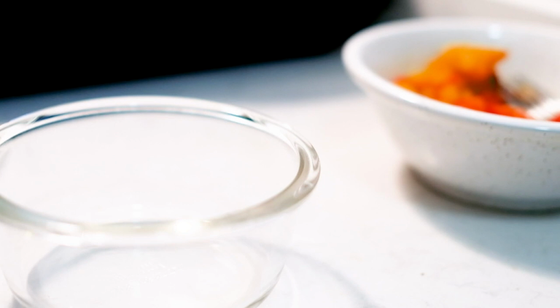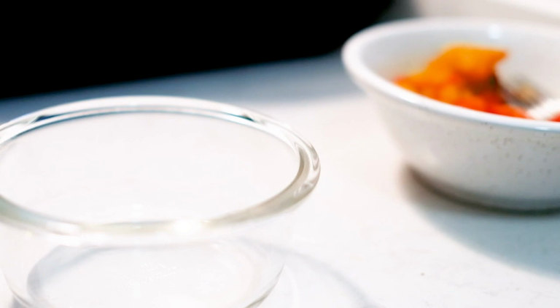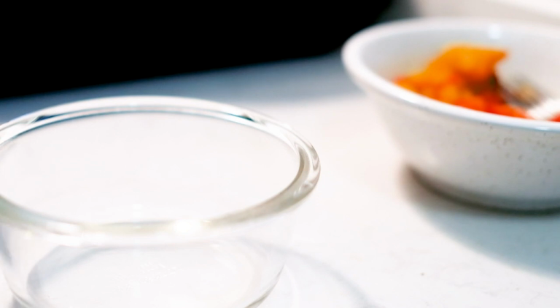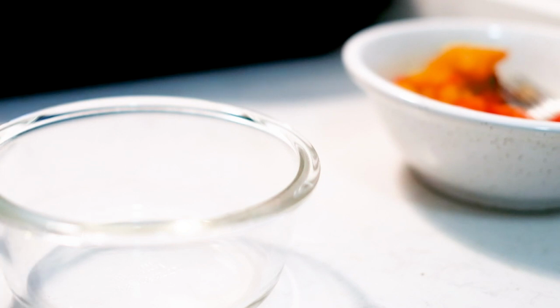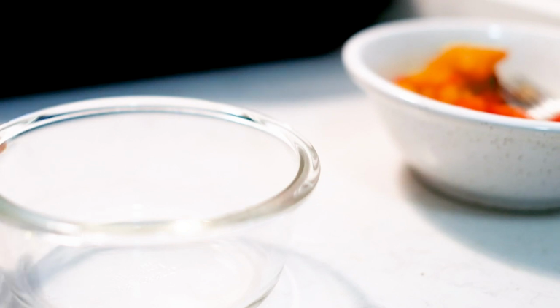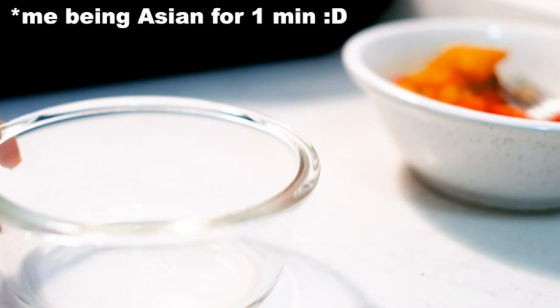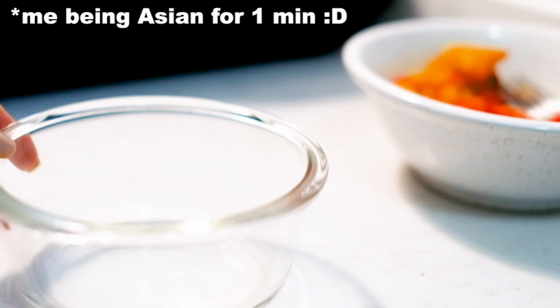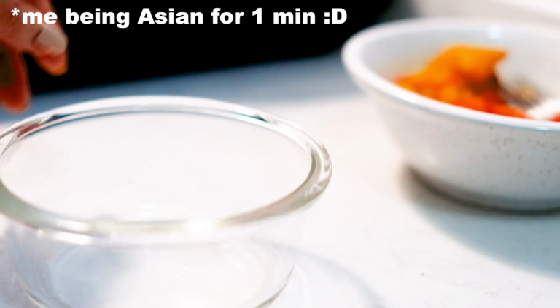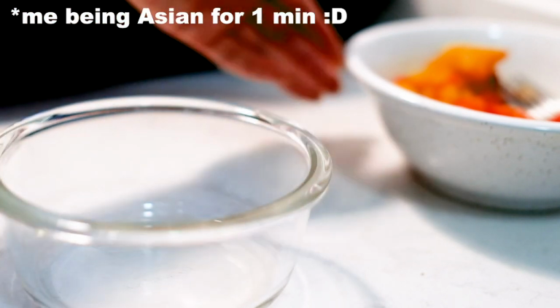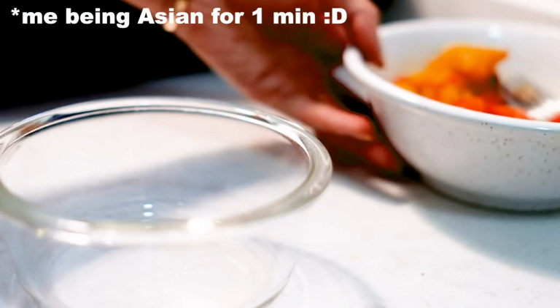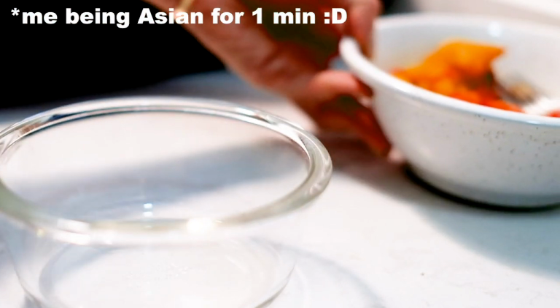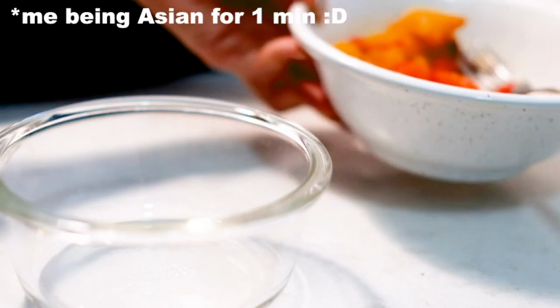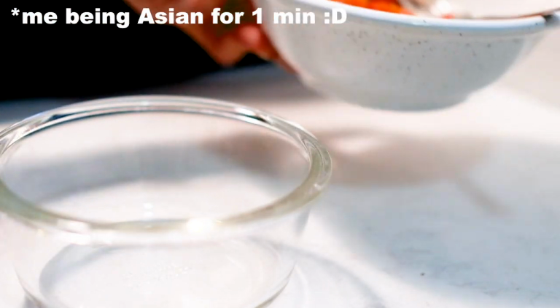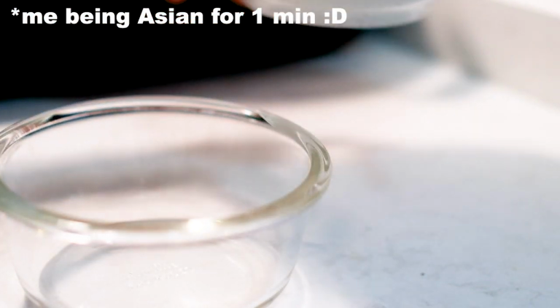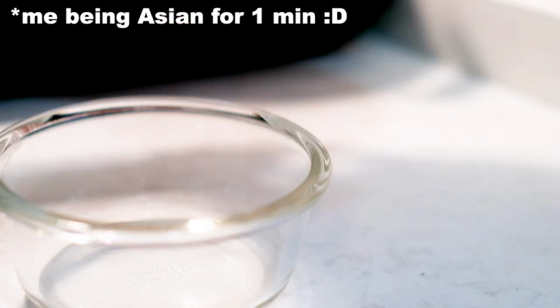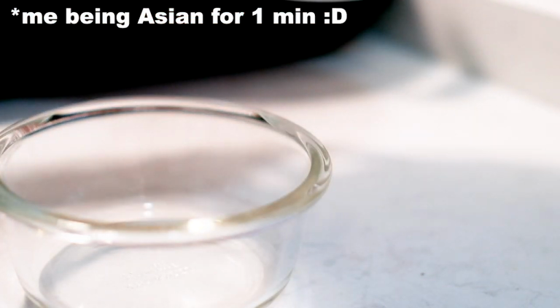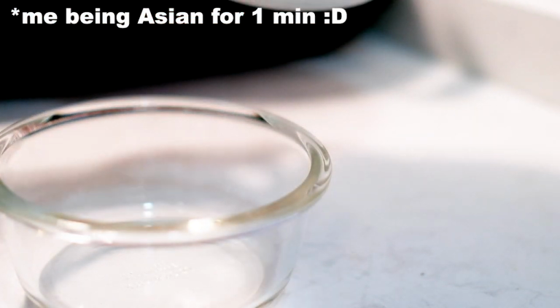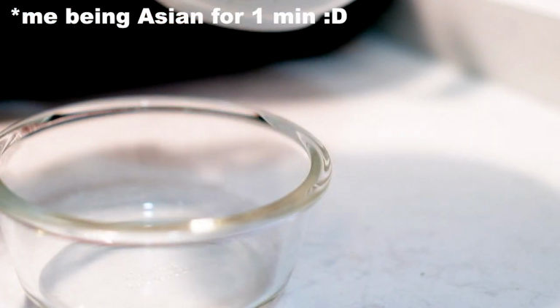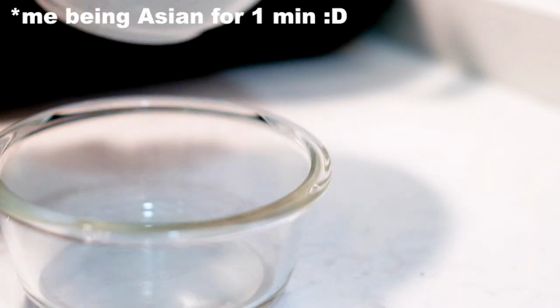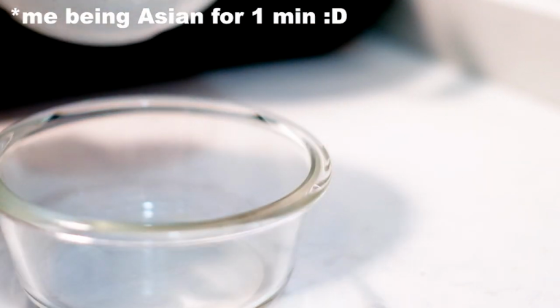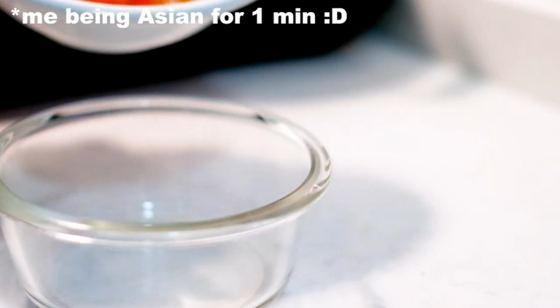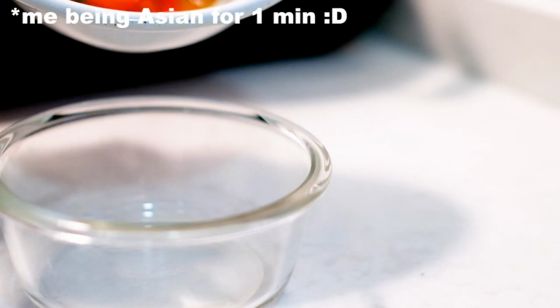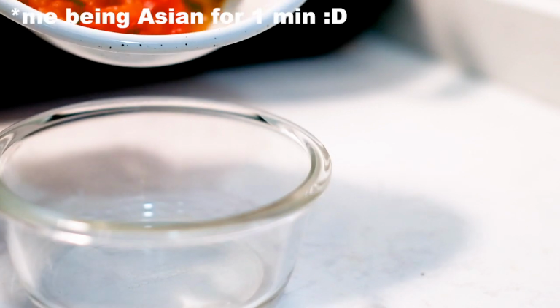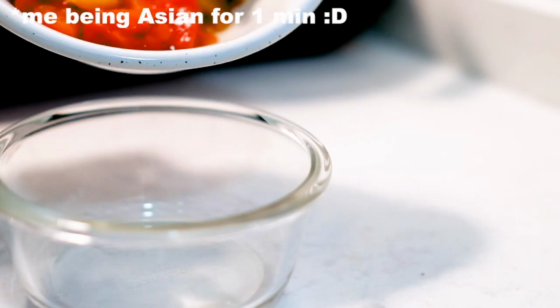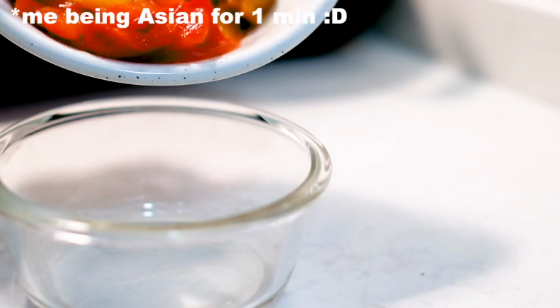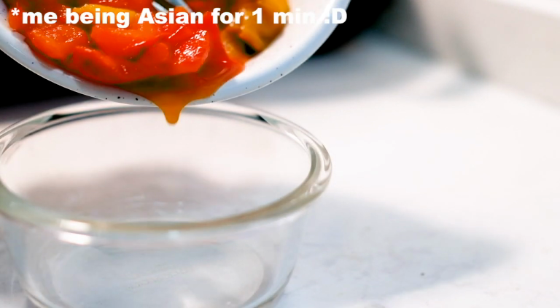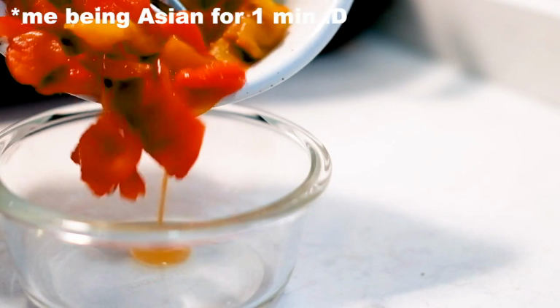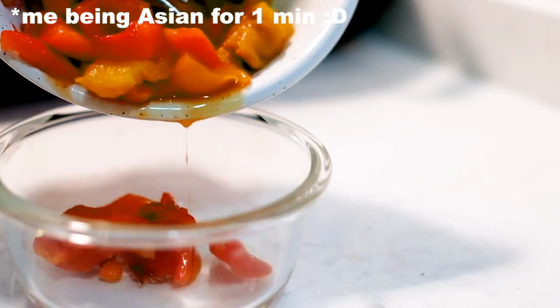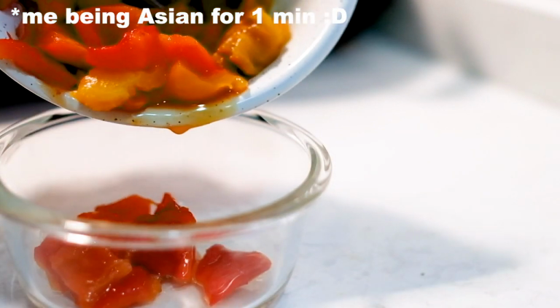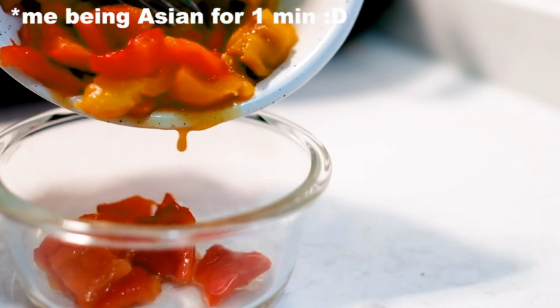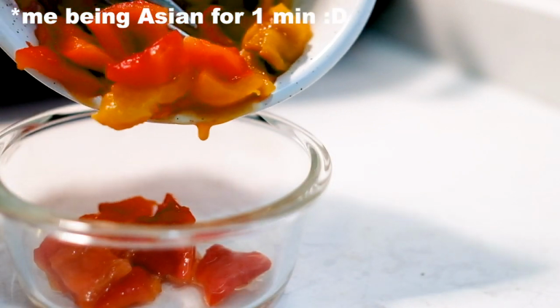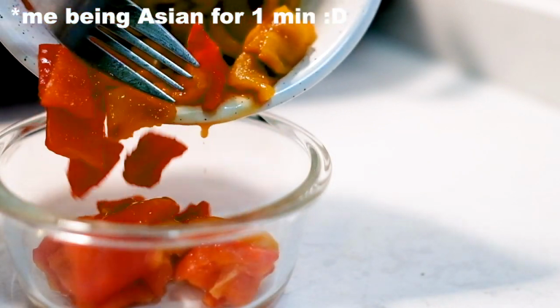I'm storing all the extra bell peppers in an airtight container. They're great to add to your pasta or just eaten with some baguette.